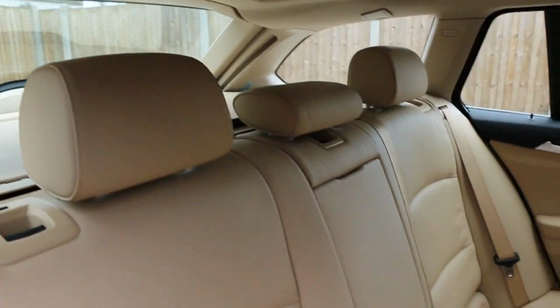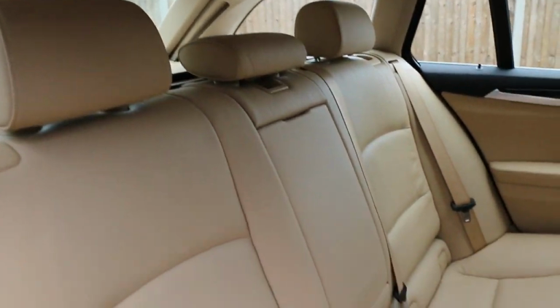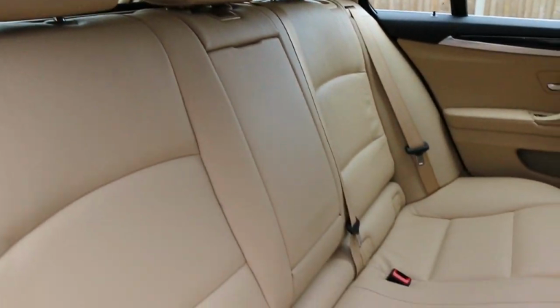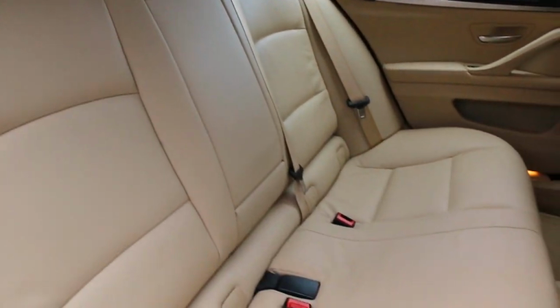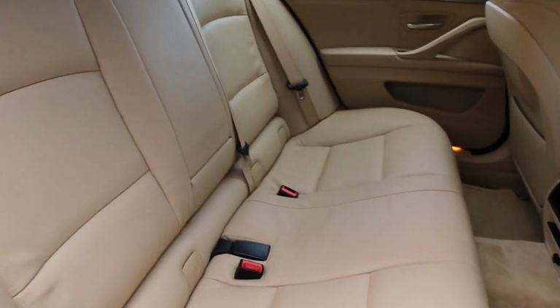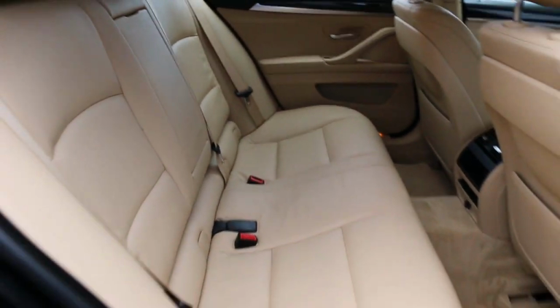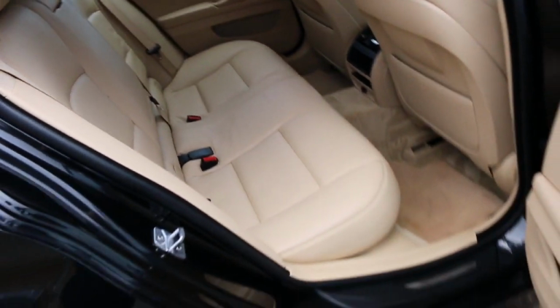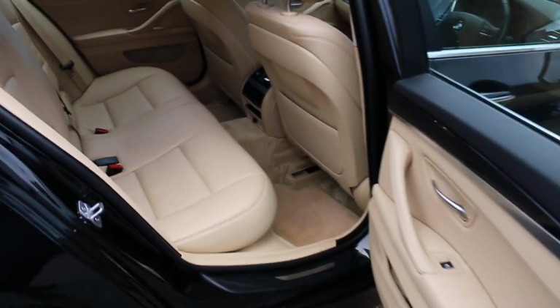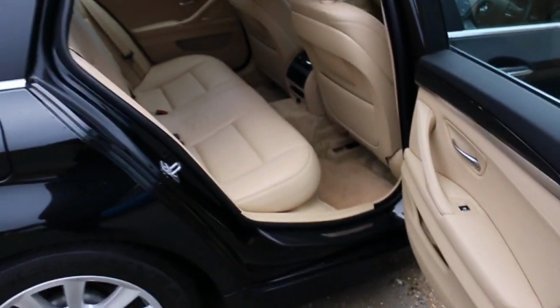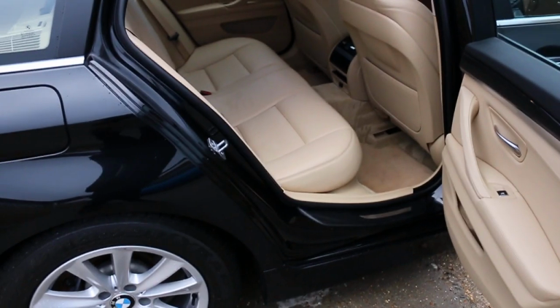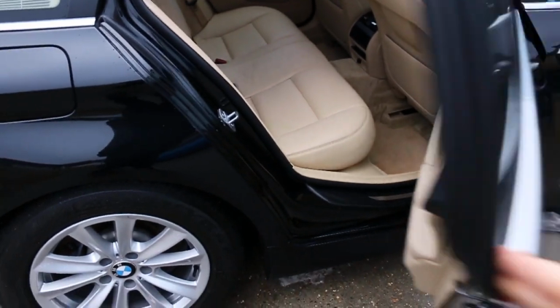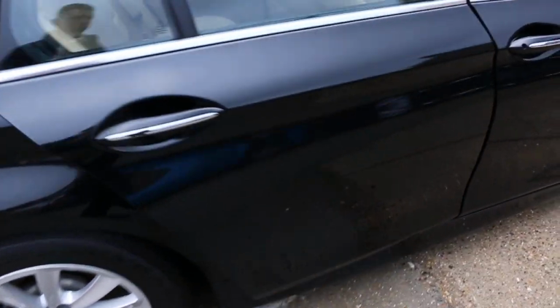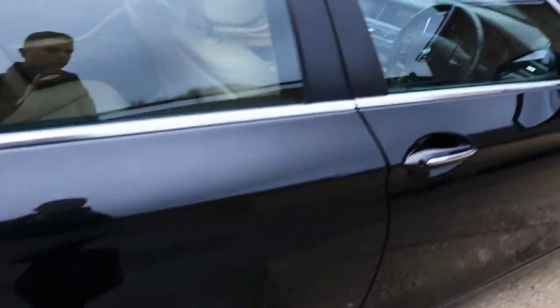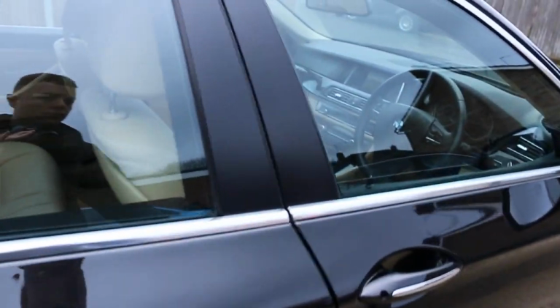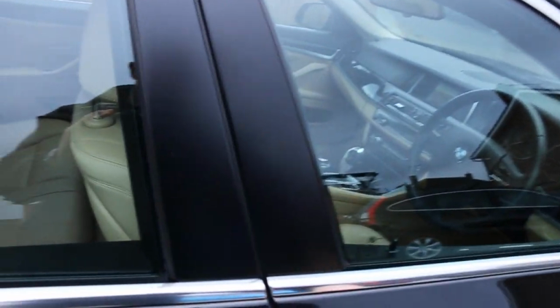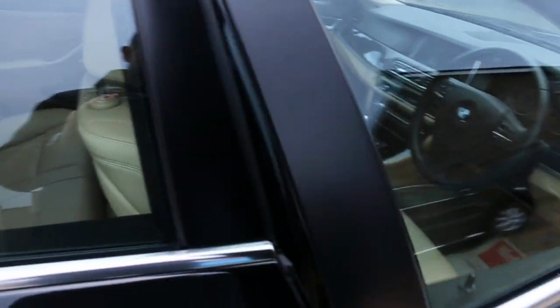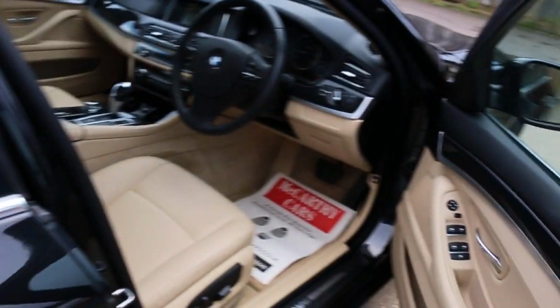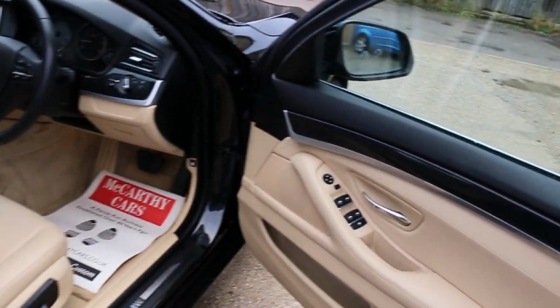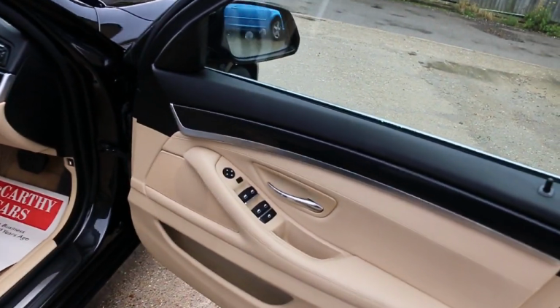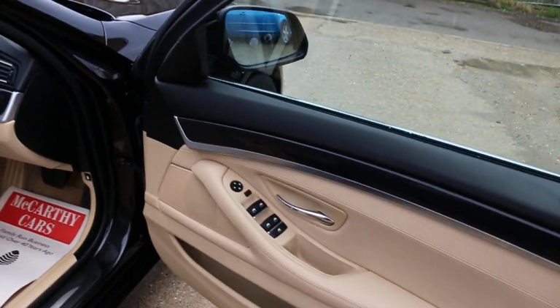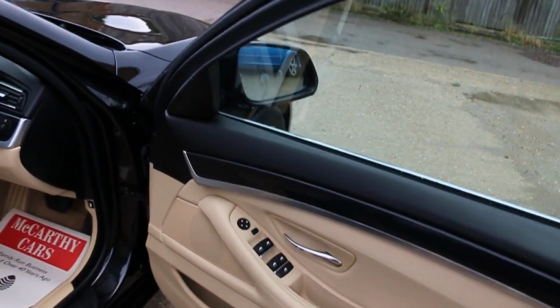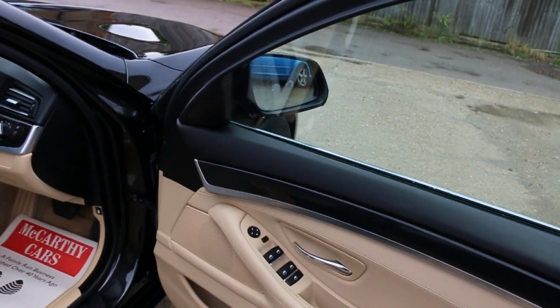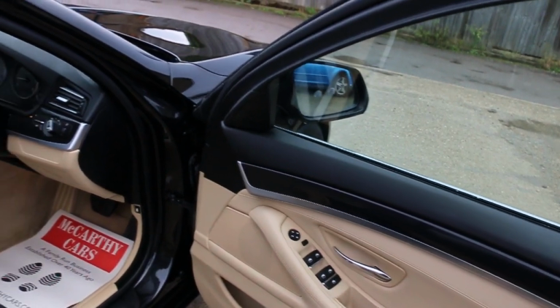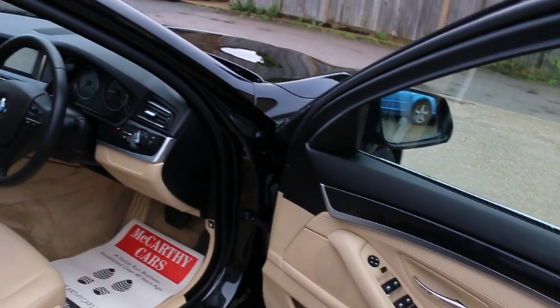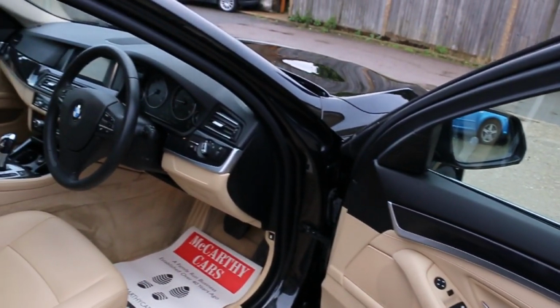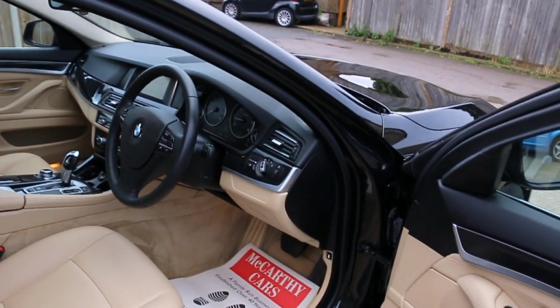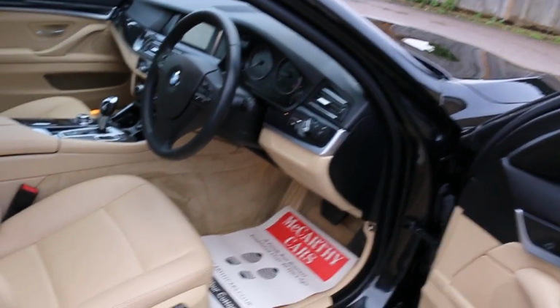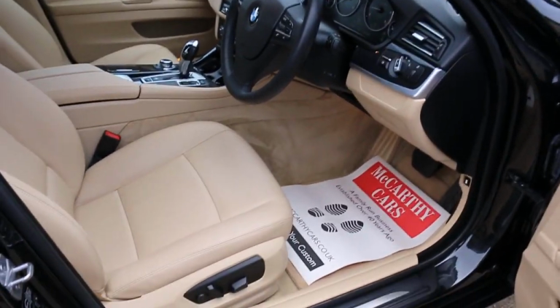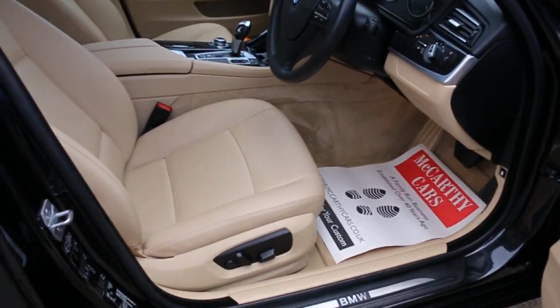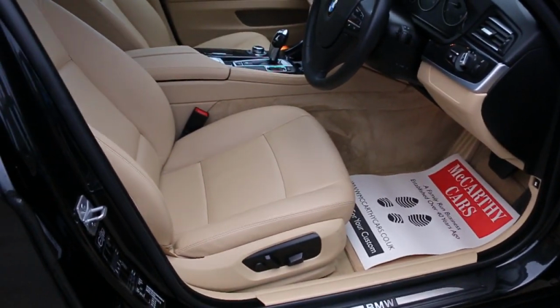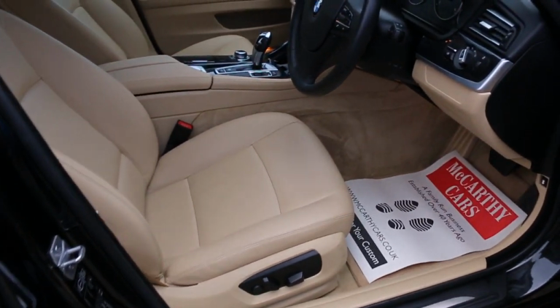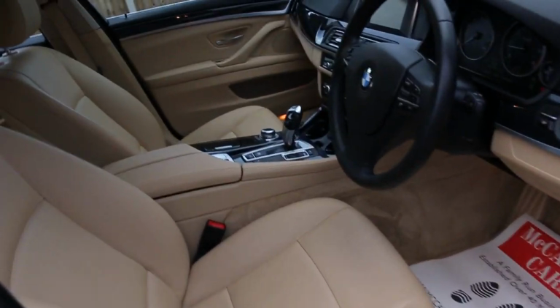Features include ISOFIX, preparation for electric windows, electric mirrors, front out-of-headlights, electric seats, and electric lumbar support.